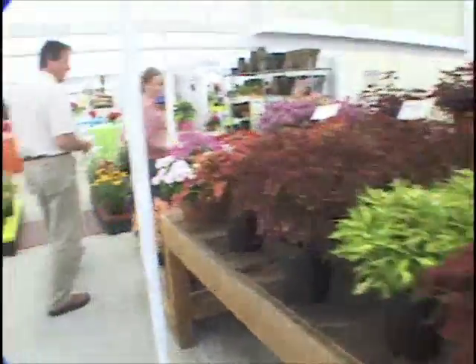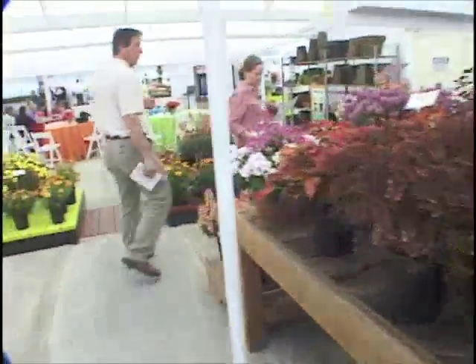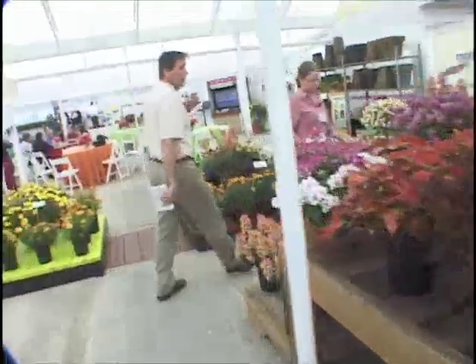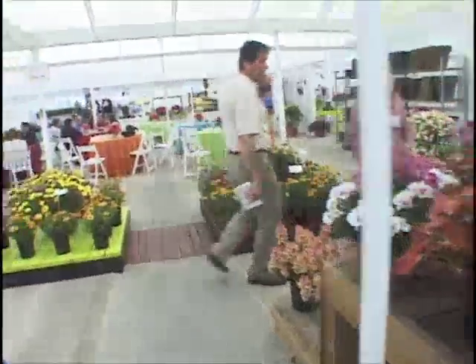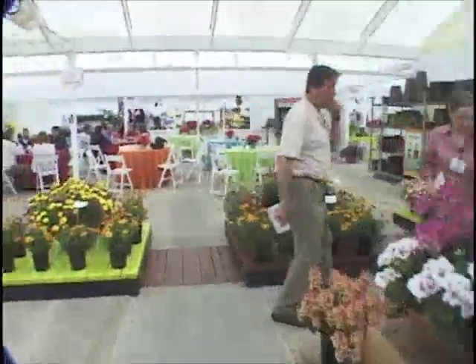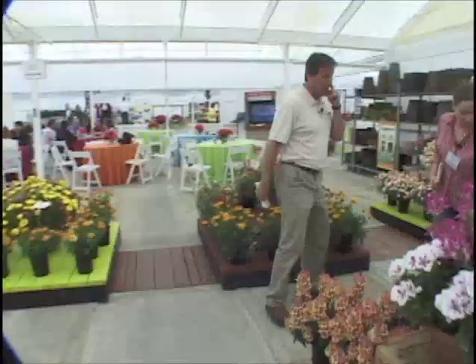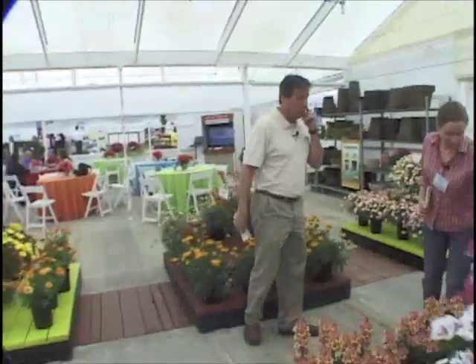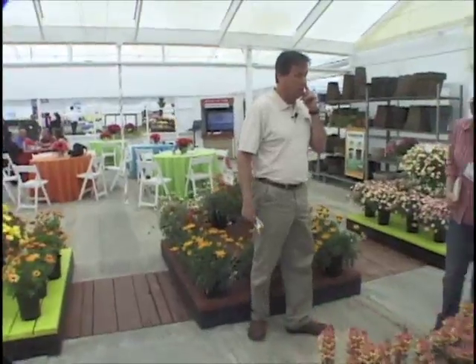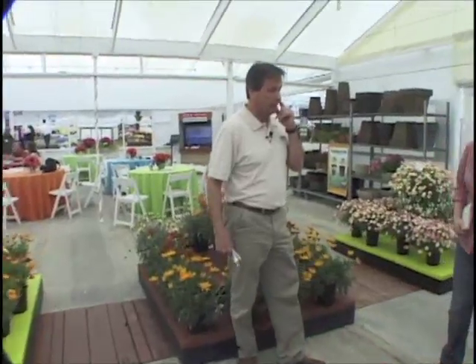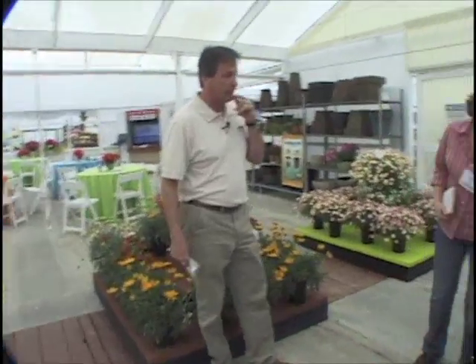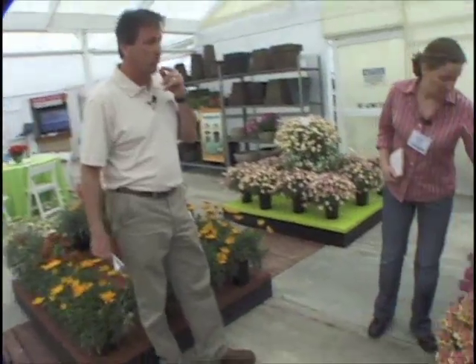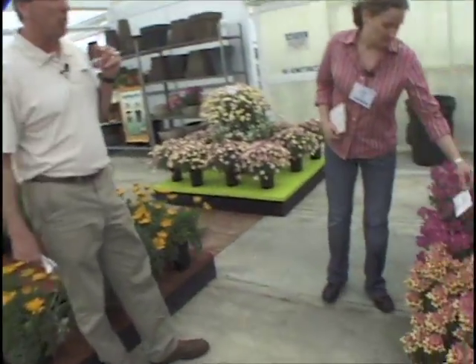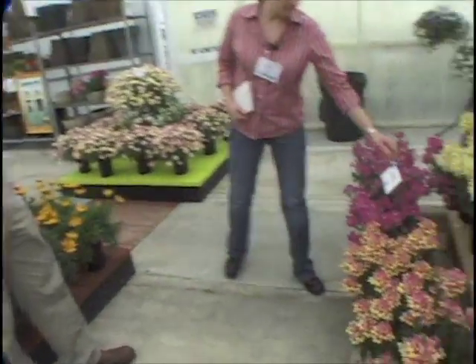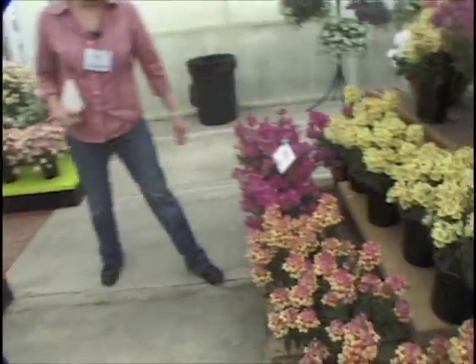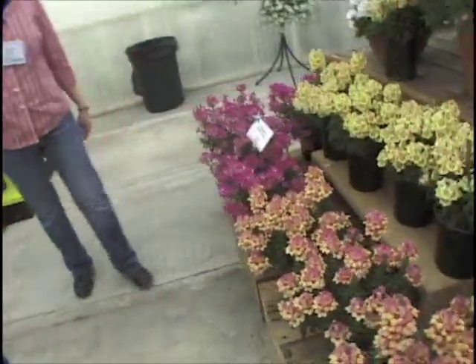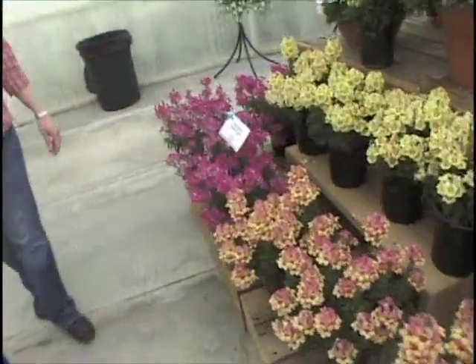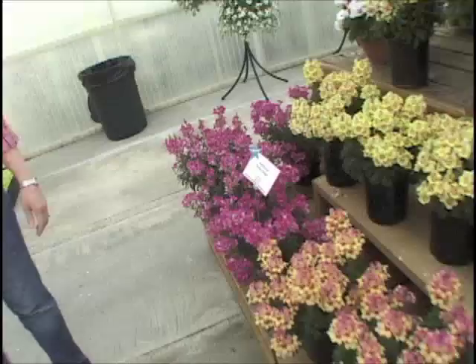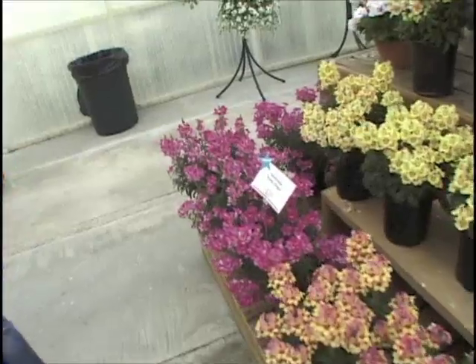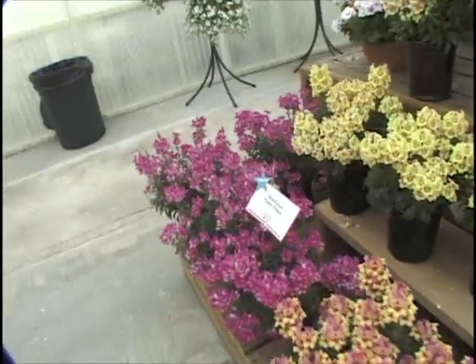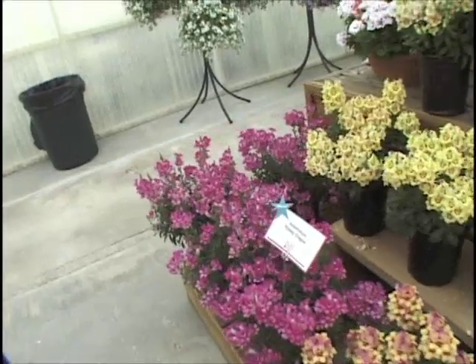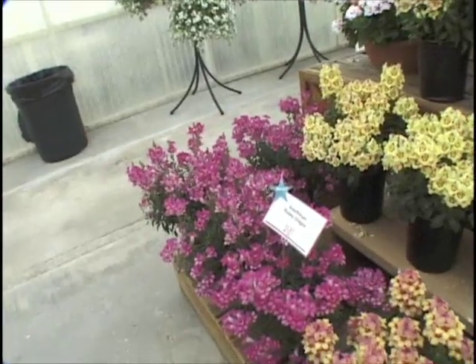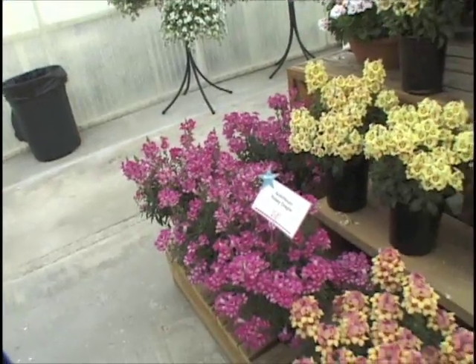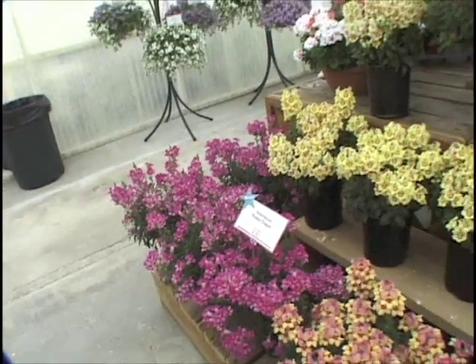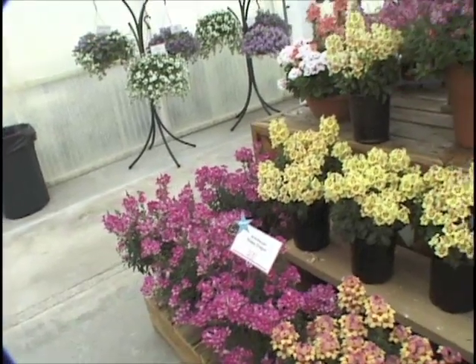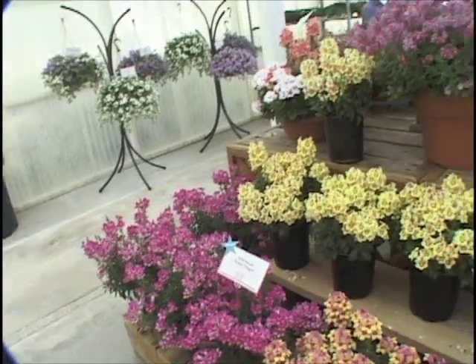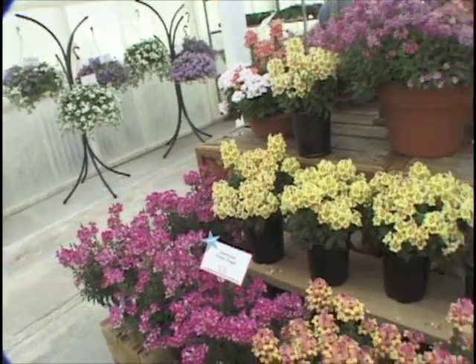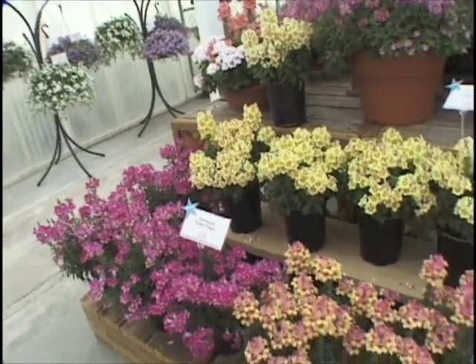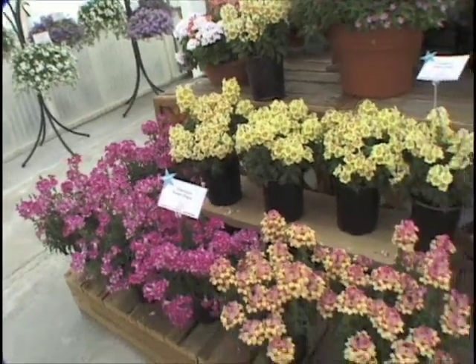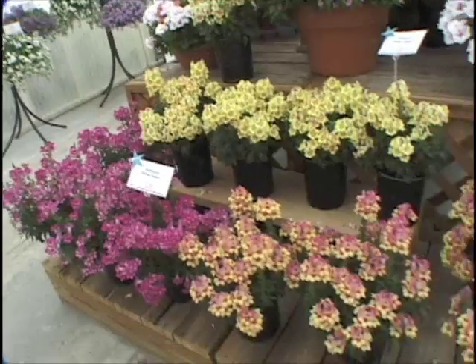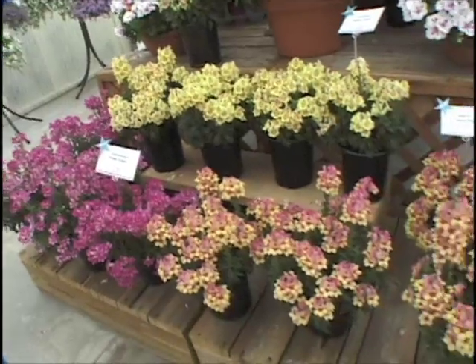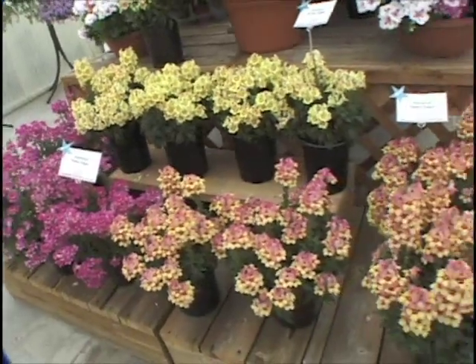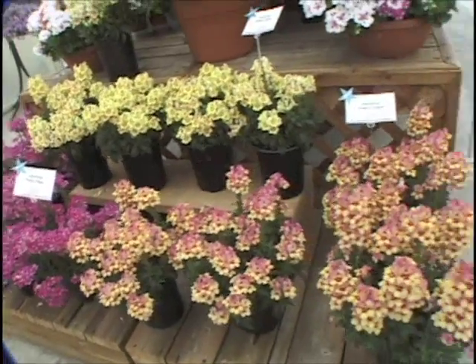This is another significant introduction. This is Antirrhinum, better known as Snapdragons. The Dragons series. Three colors: rosy, buttery, and peachy.